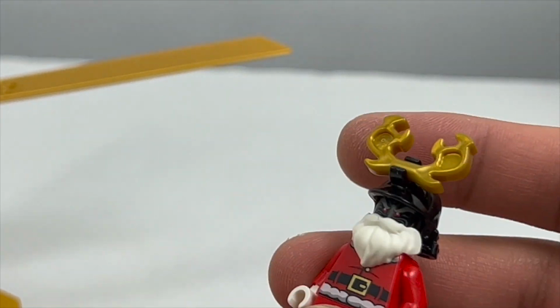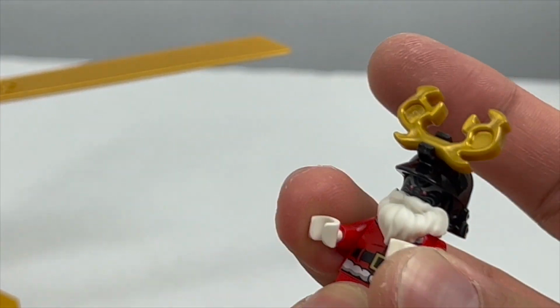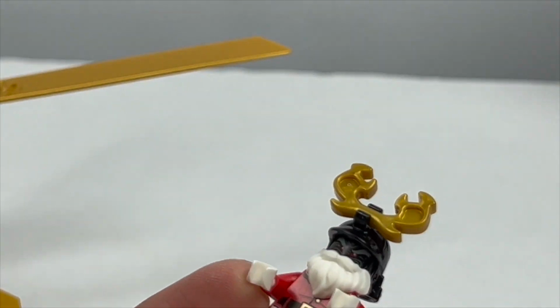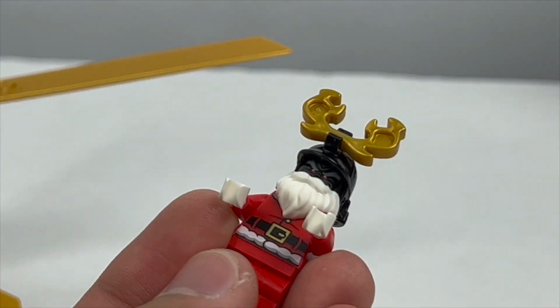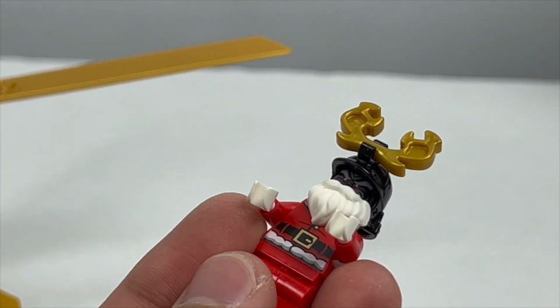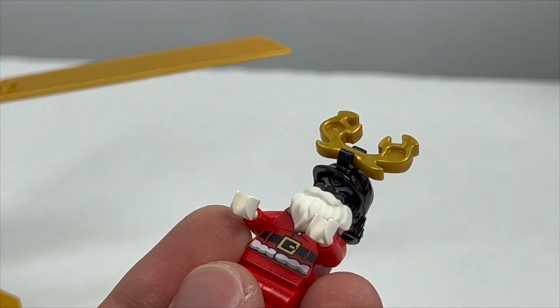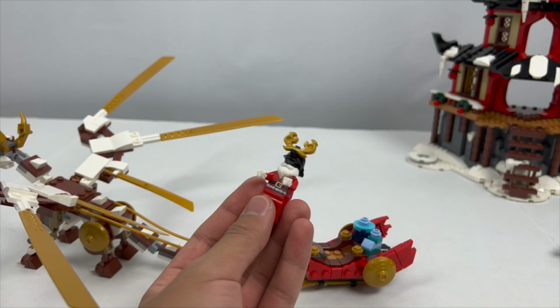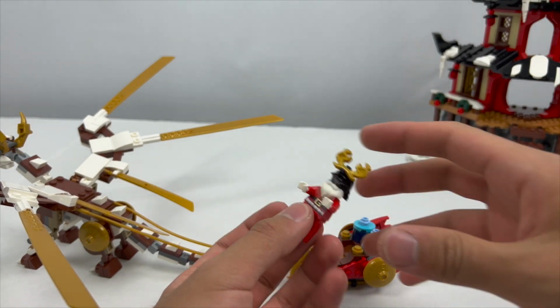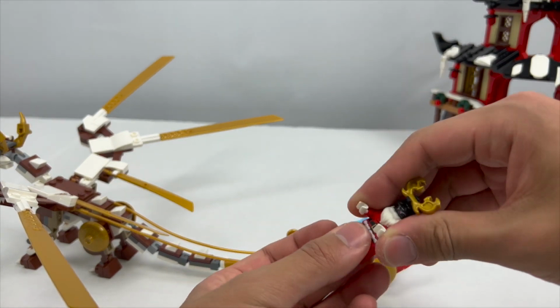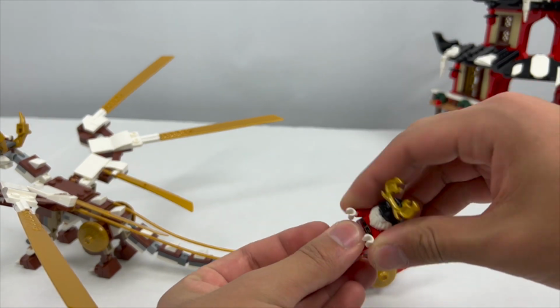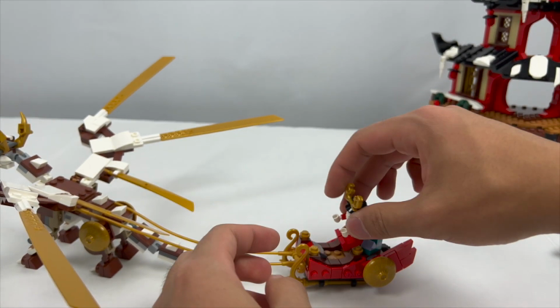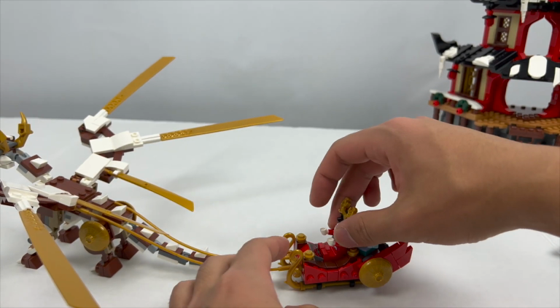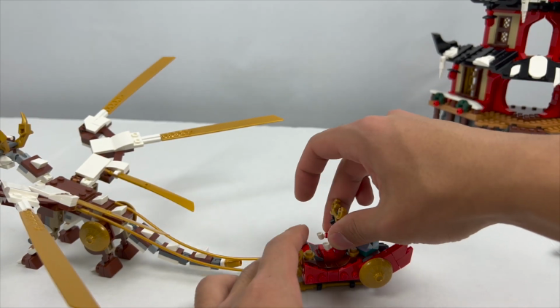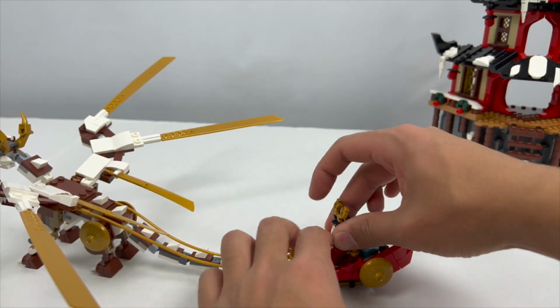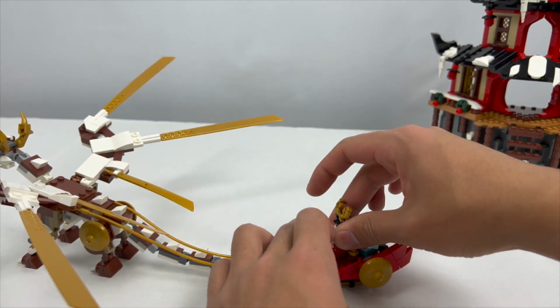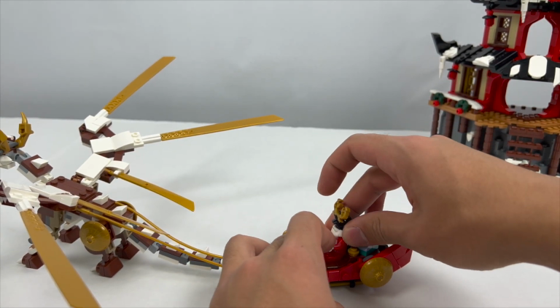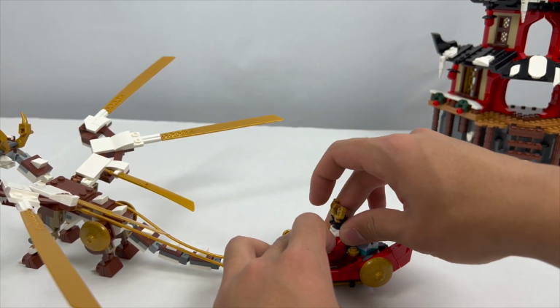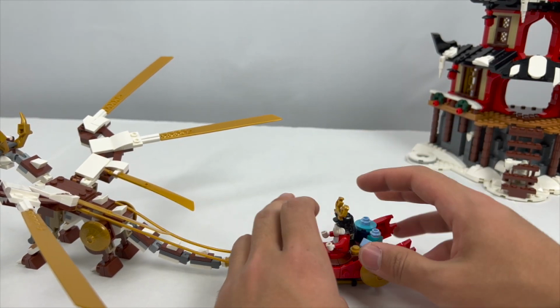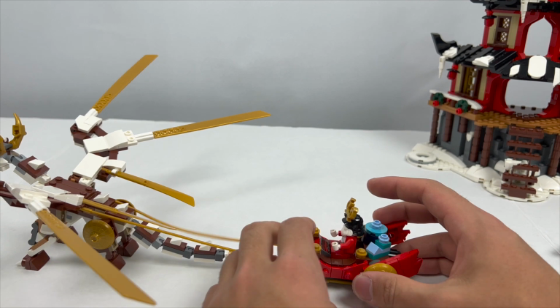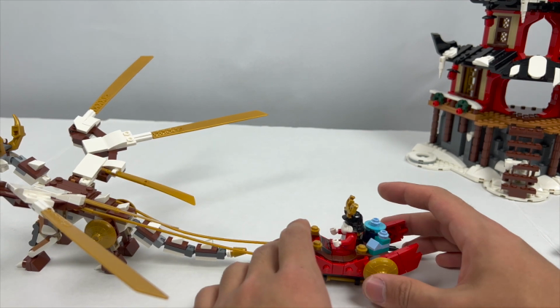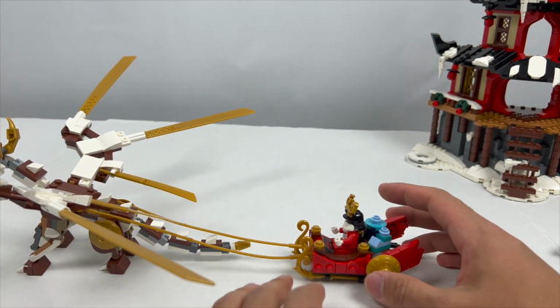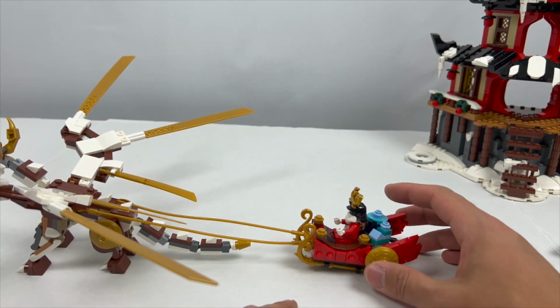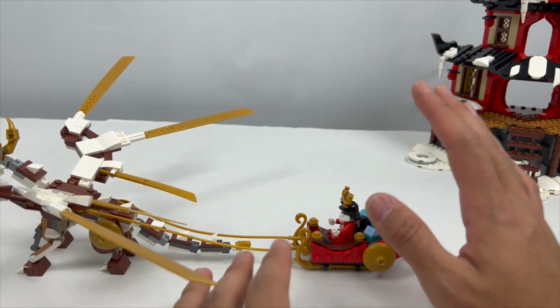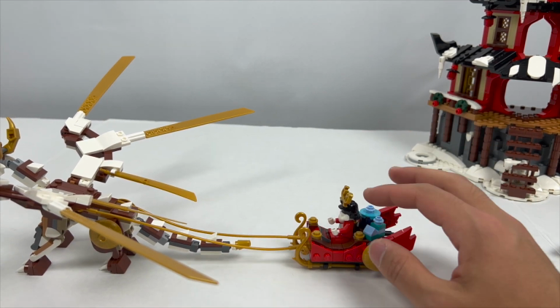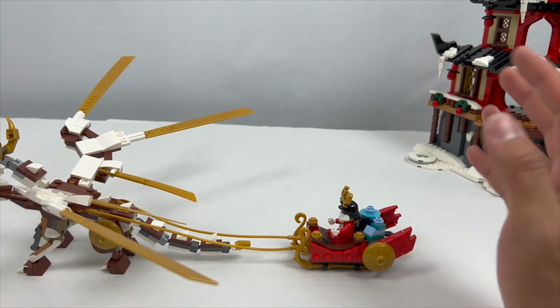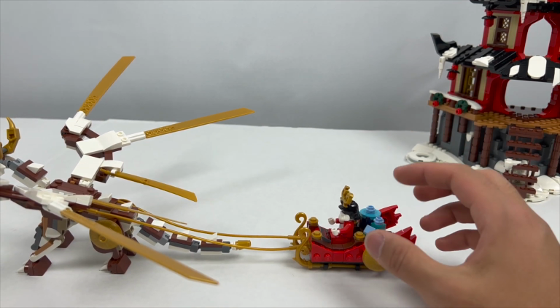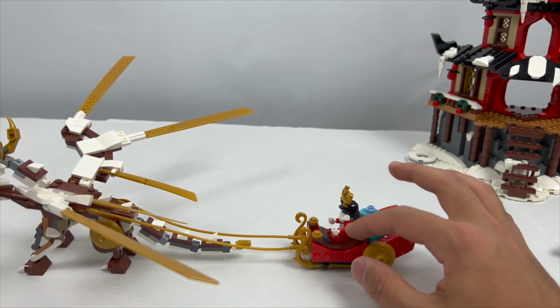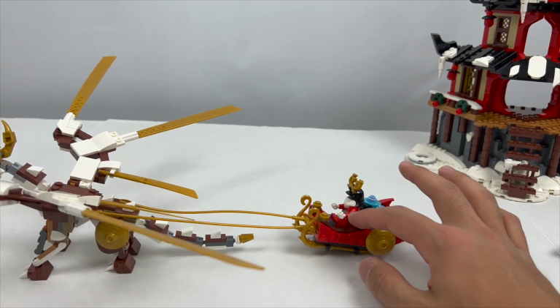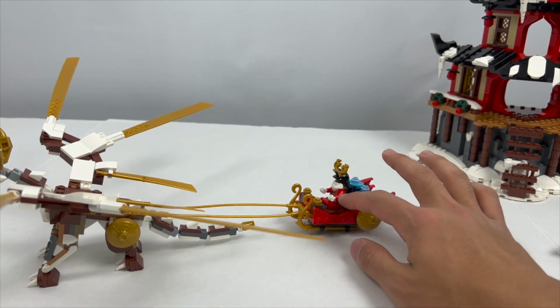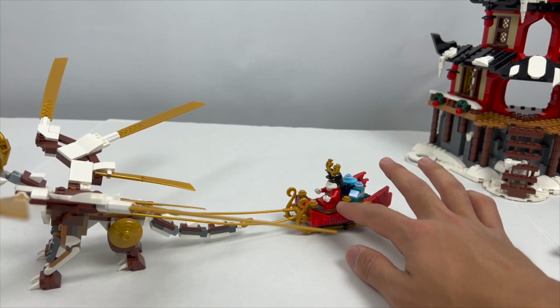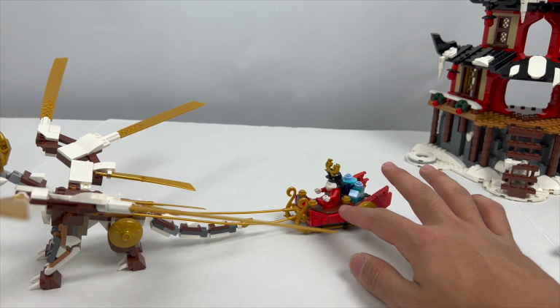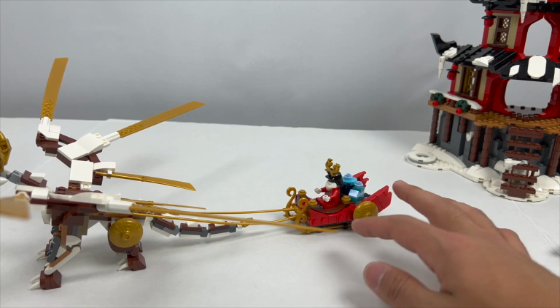I probably would have really preferred if they did something like a four-armed Santa — that would have been pretty funny, but I guess they really just didn't want to recolor any elements for this set. I do applaud that effort, but it does lead to the minifigure feeling a little bit shoehorned in.